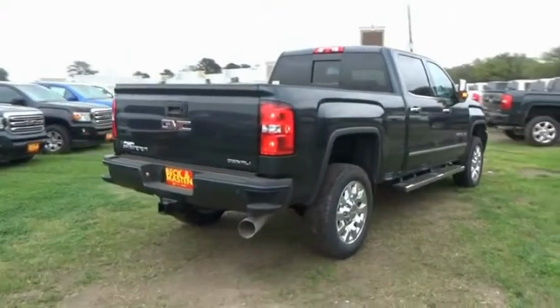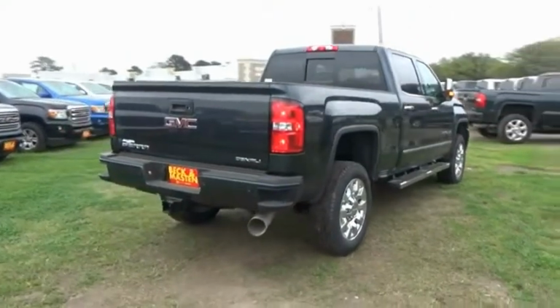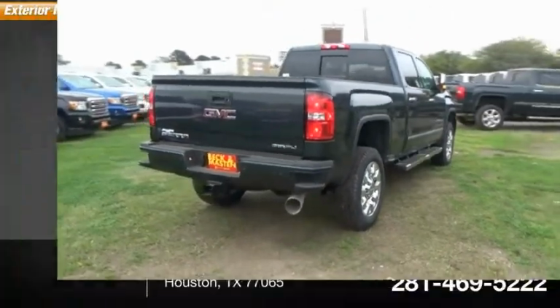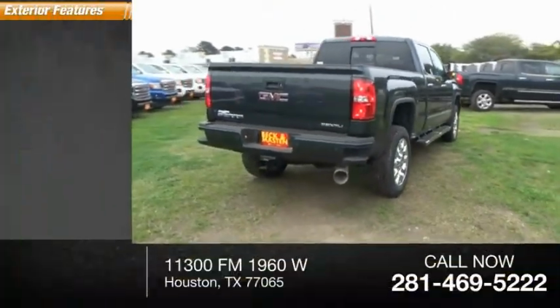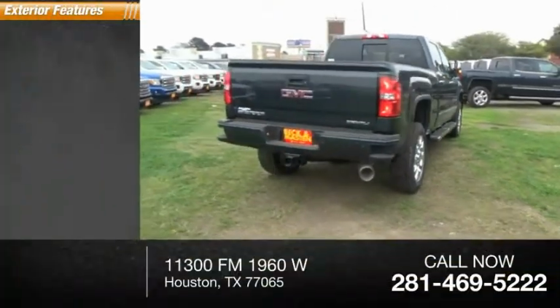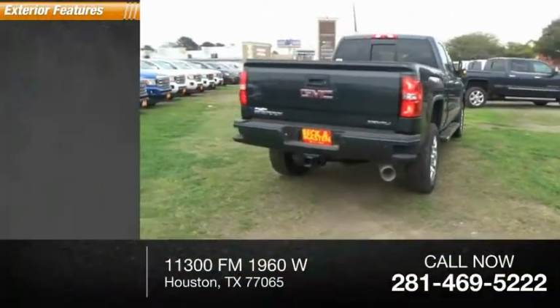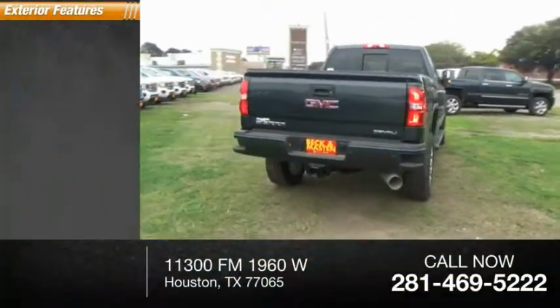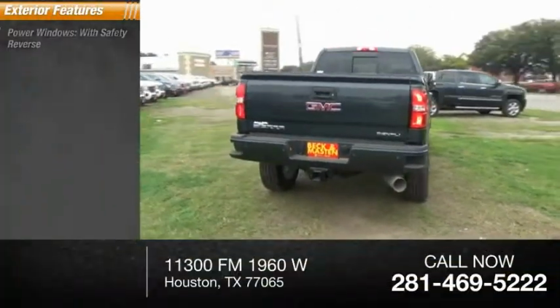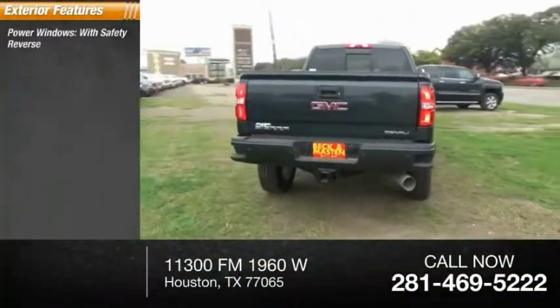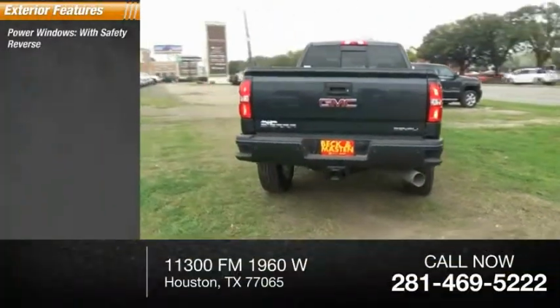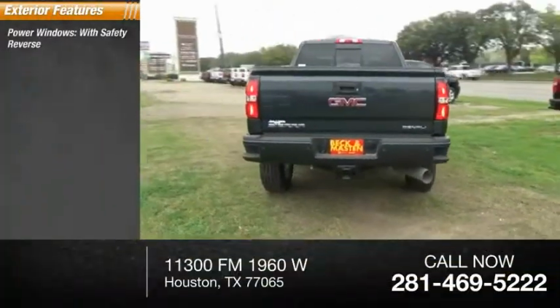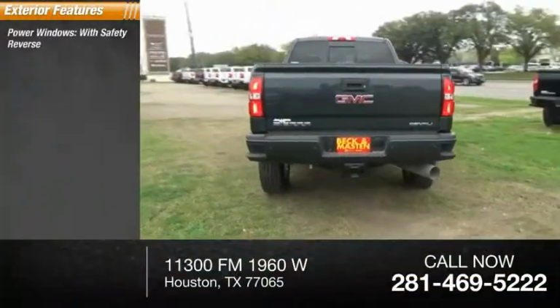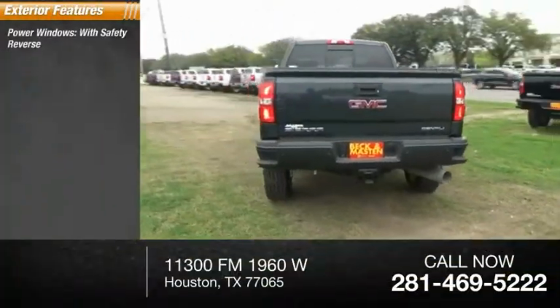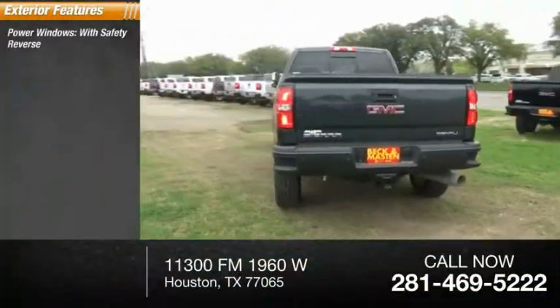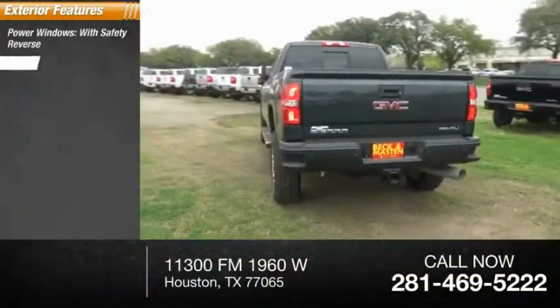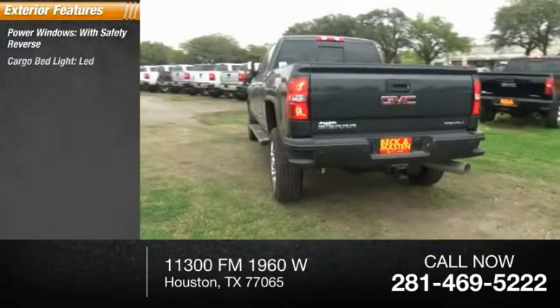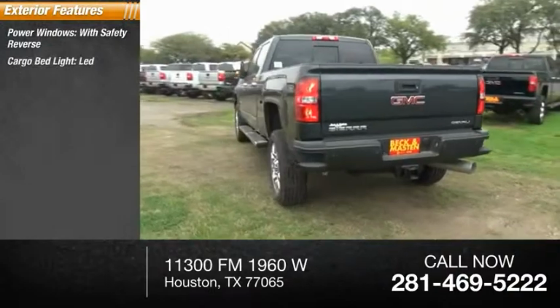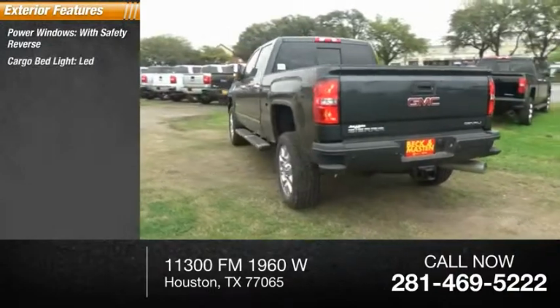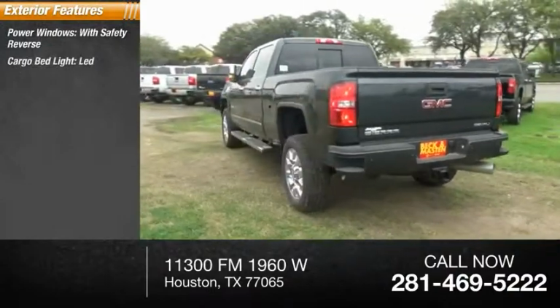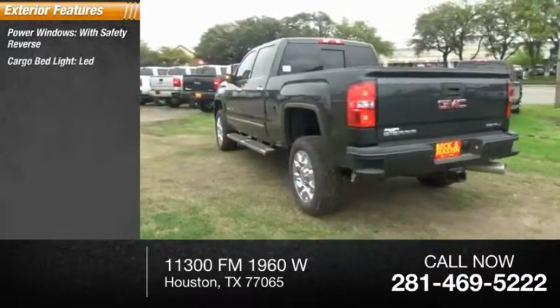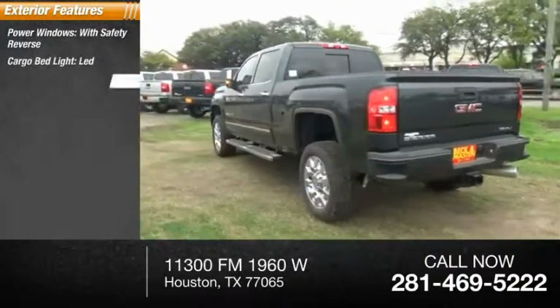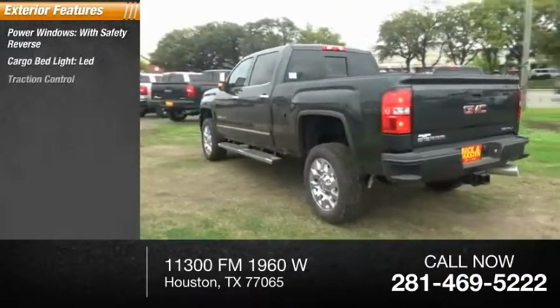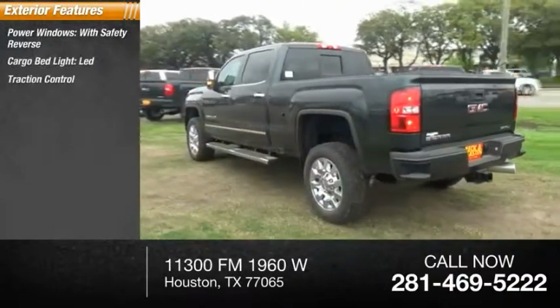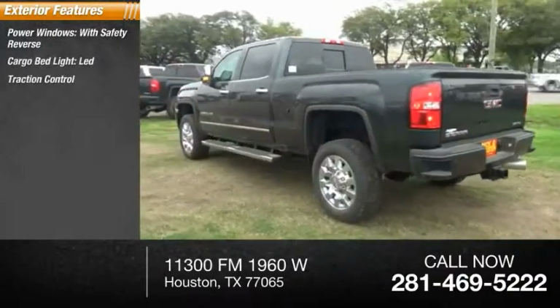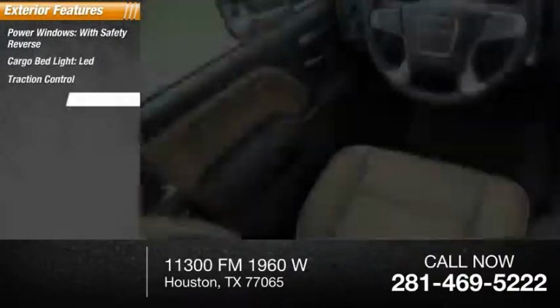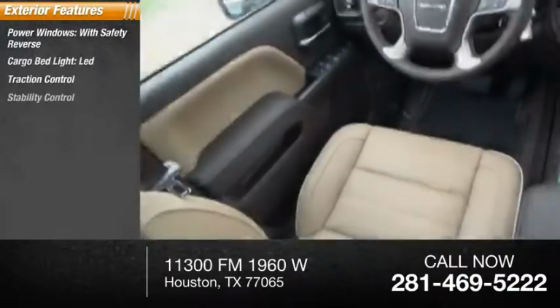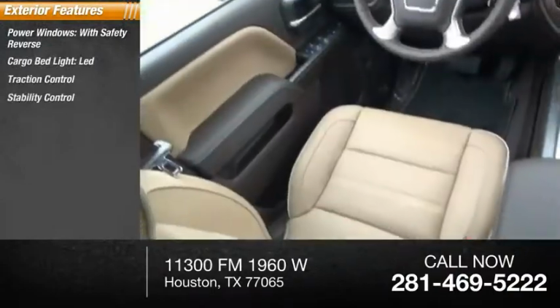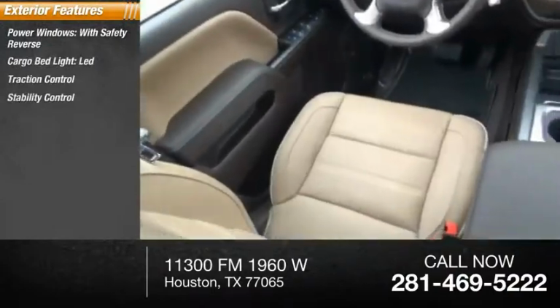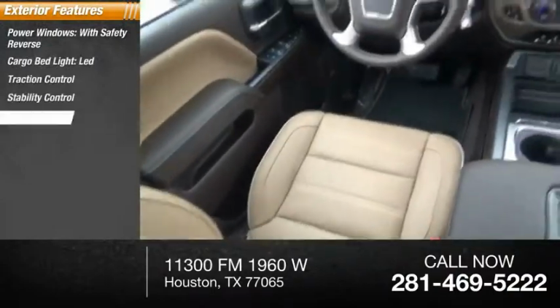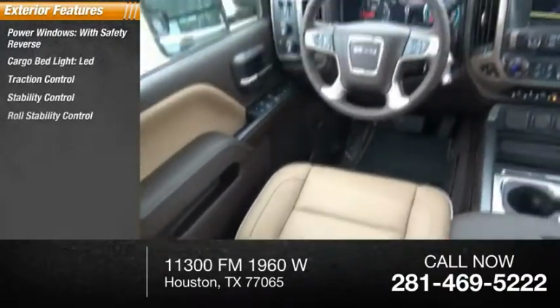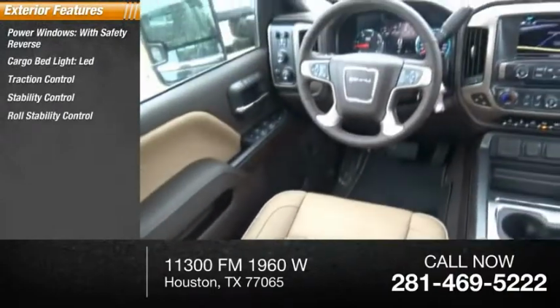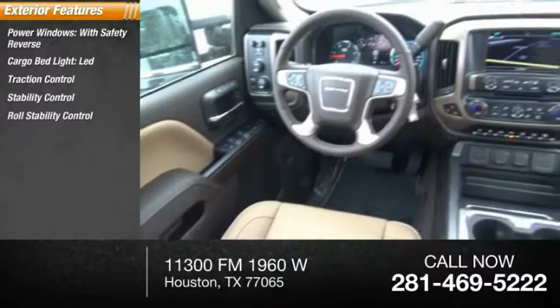Here are some of this vehicle's great options: power windows with safety reverse, cargo bed light, LED, traction control, stability control, roll stability control.